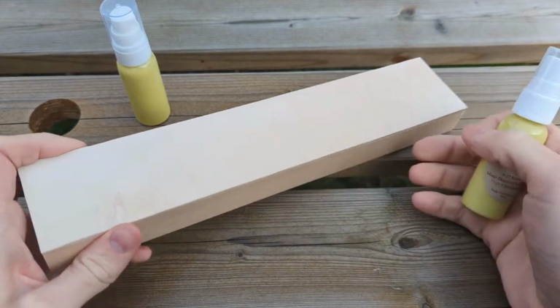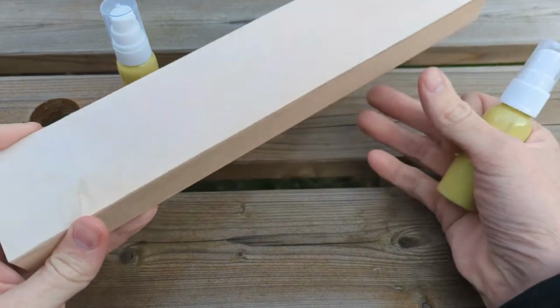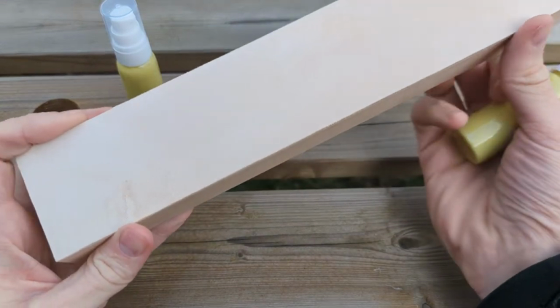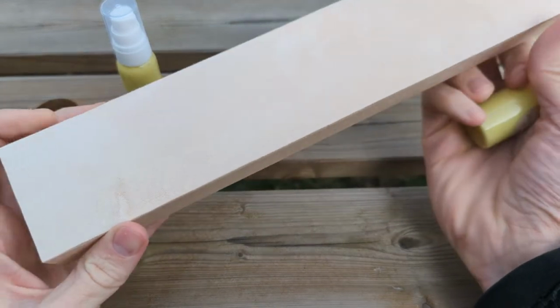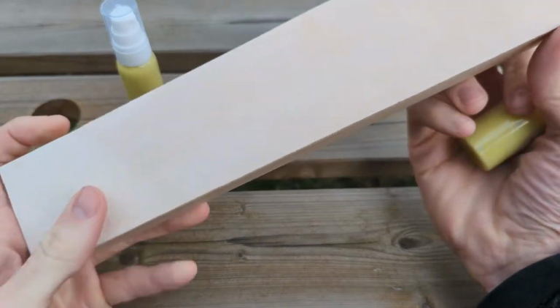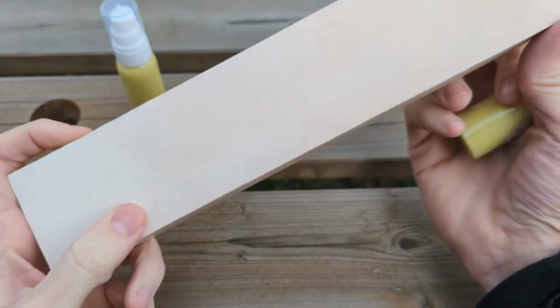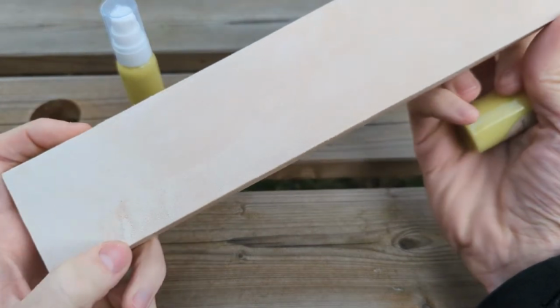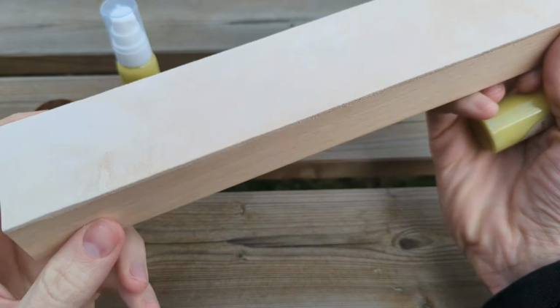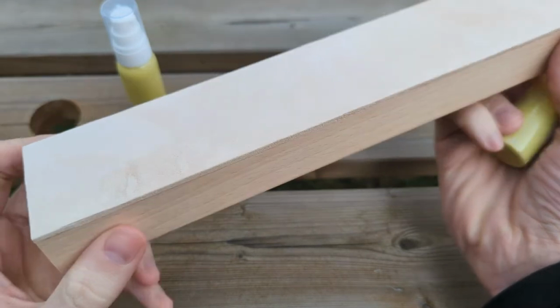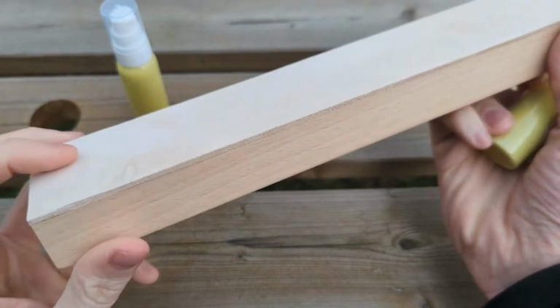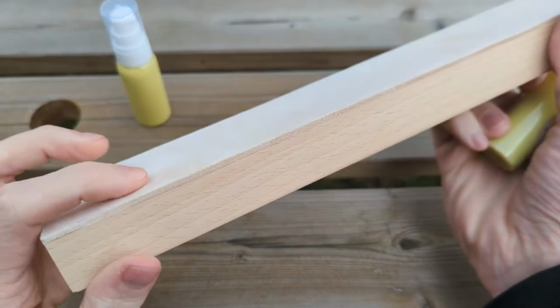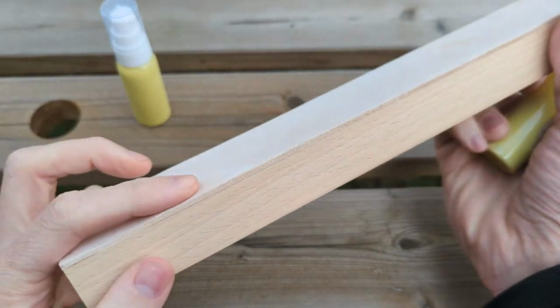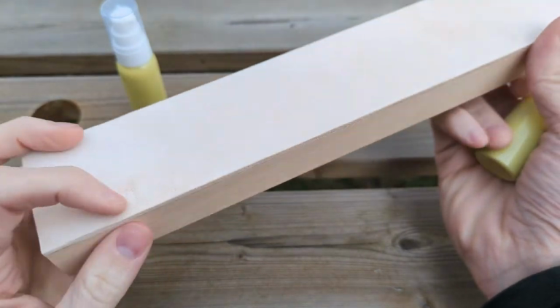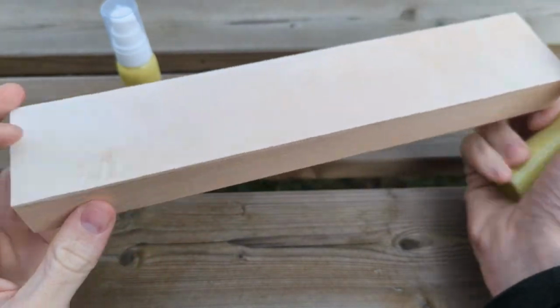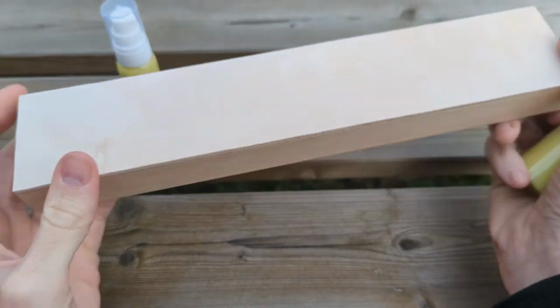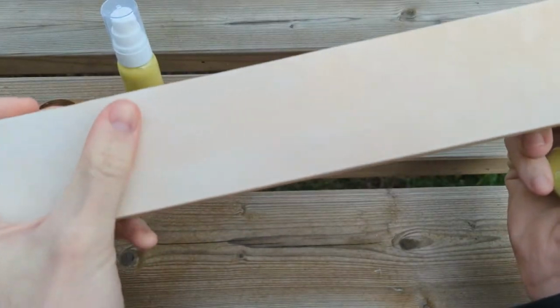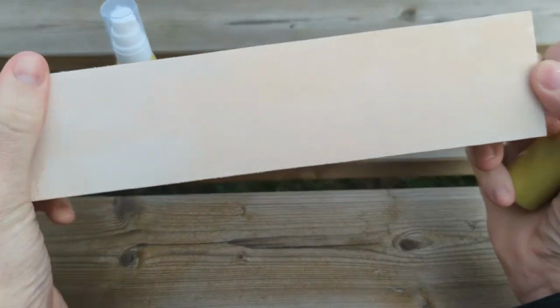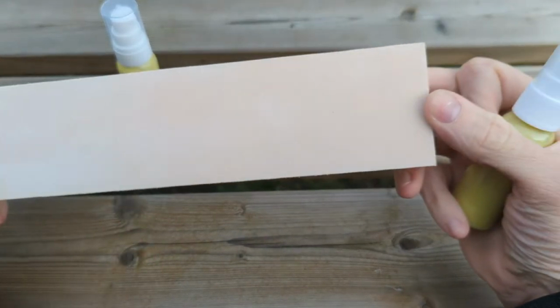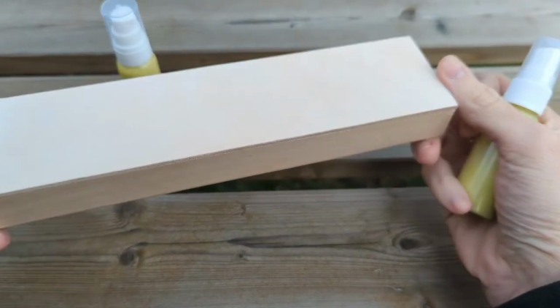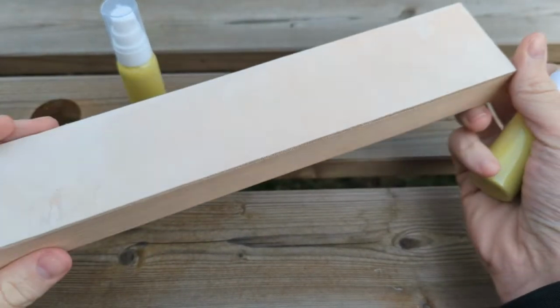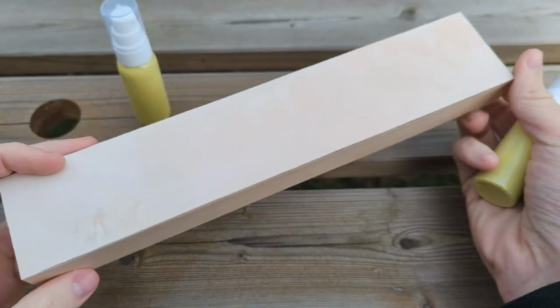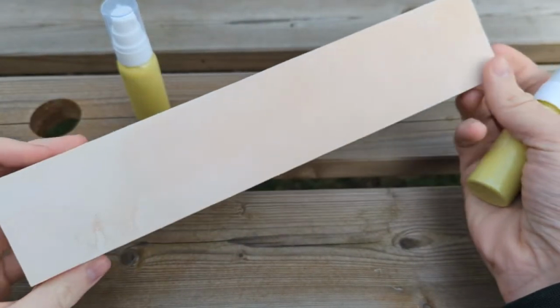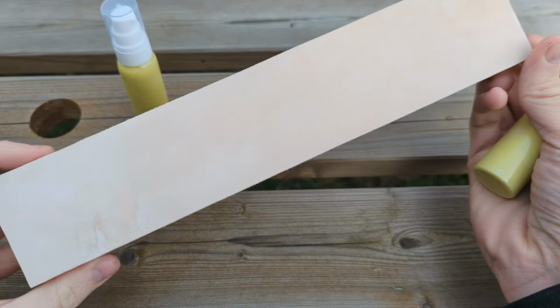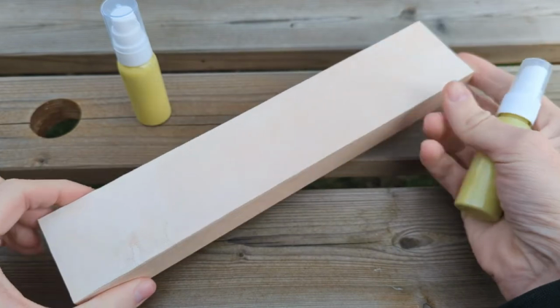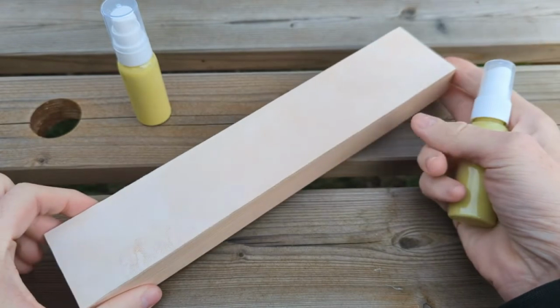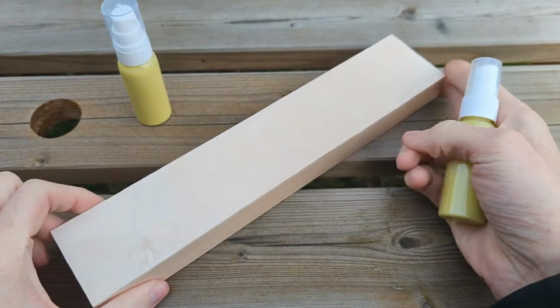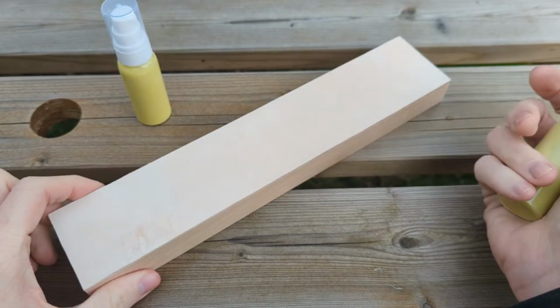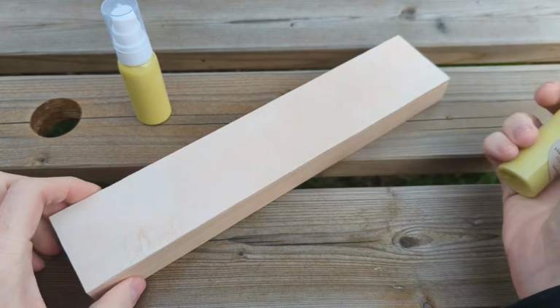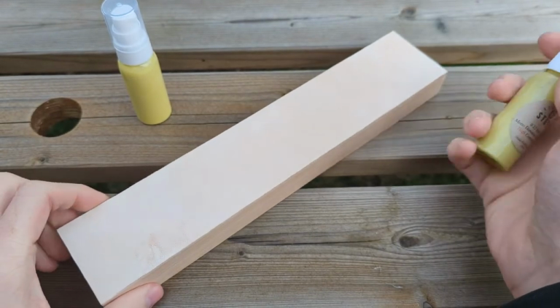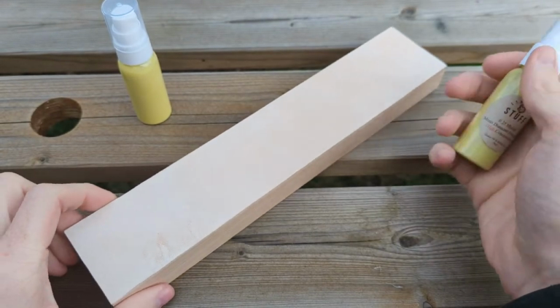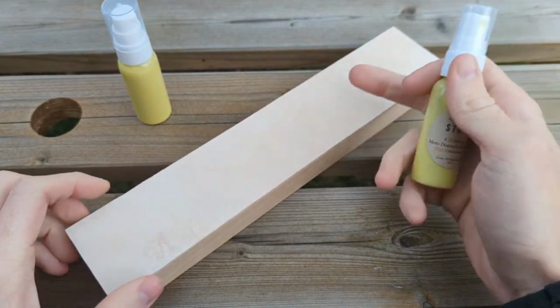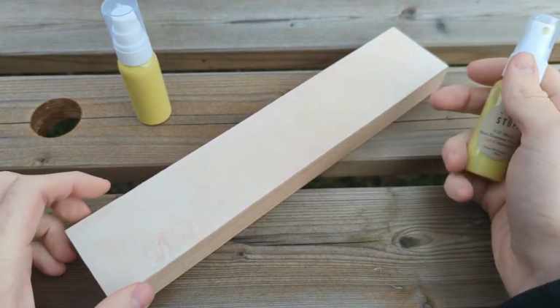That's a burnt bit of leather. I'm going to trim that off and use this as my own personal strop because it's not worth selling — it's not good enough.